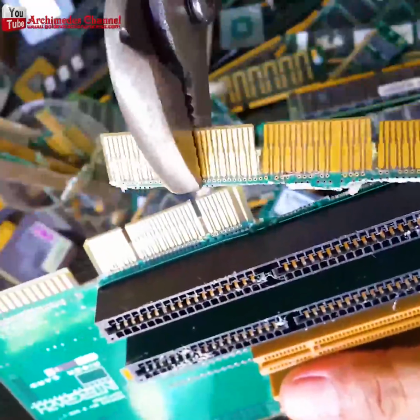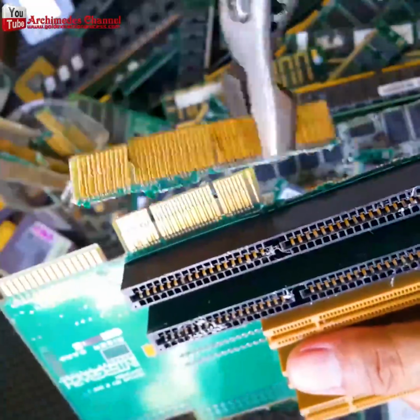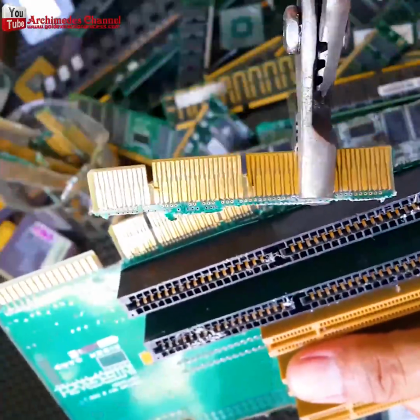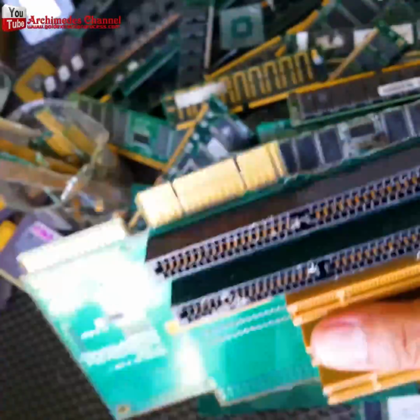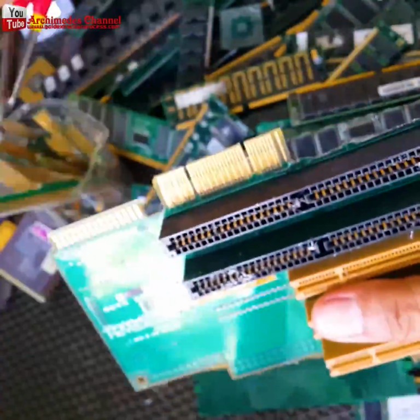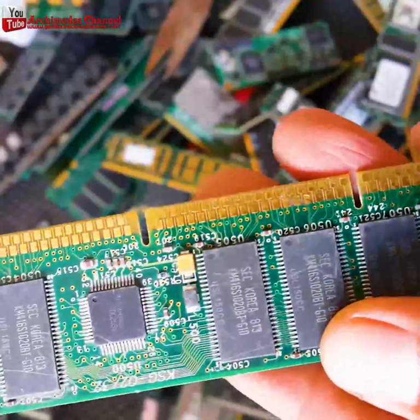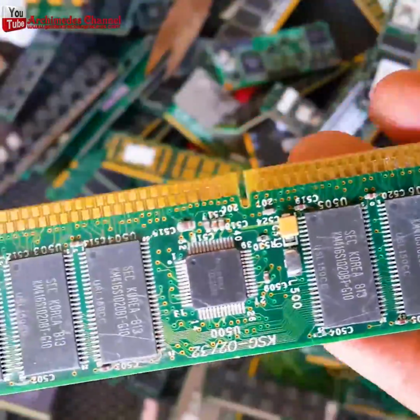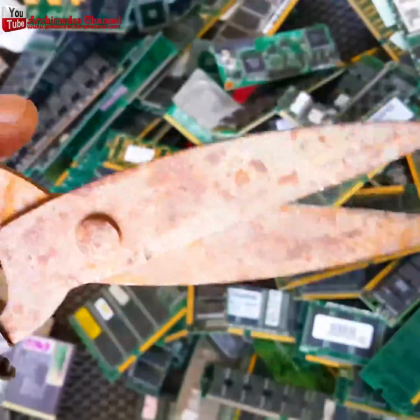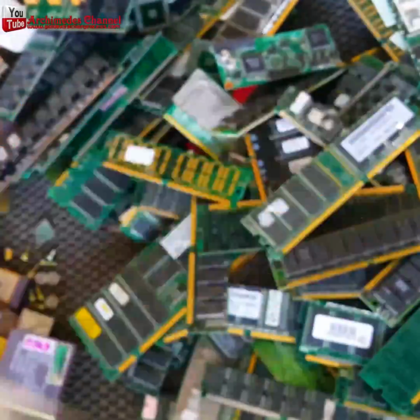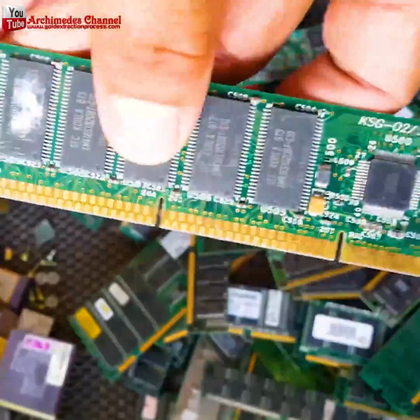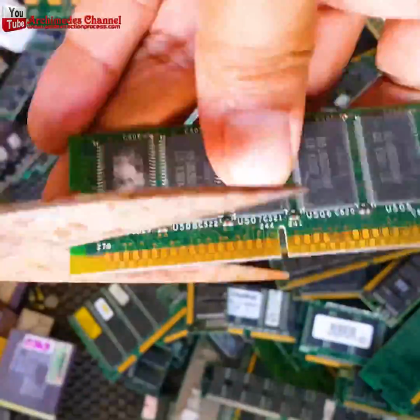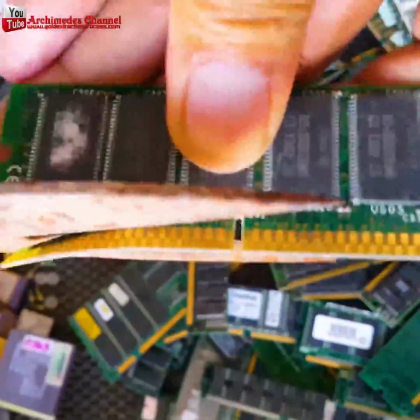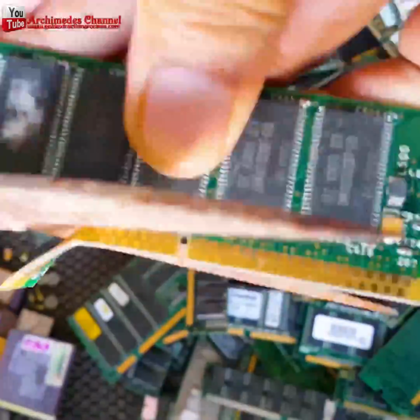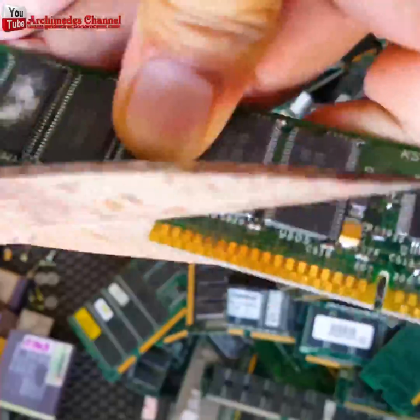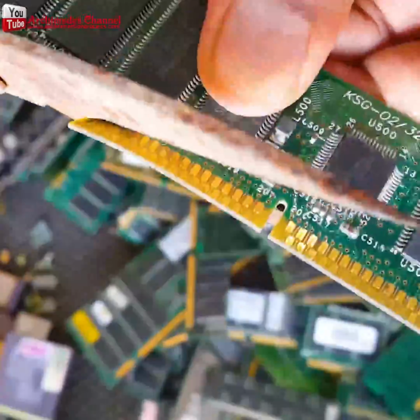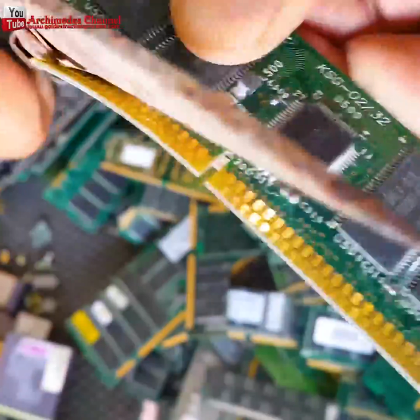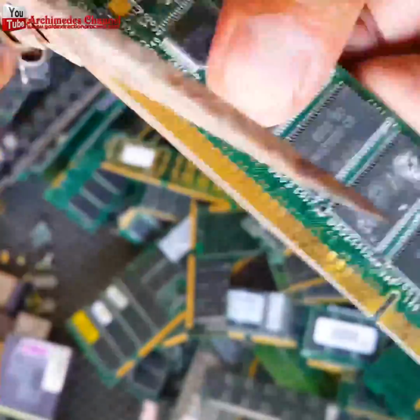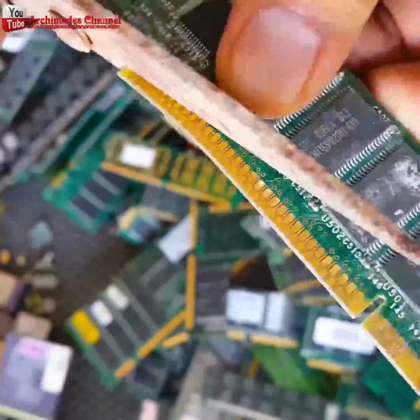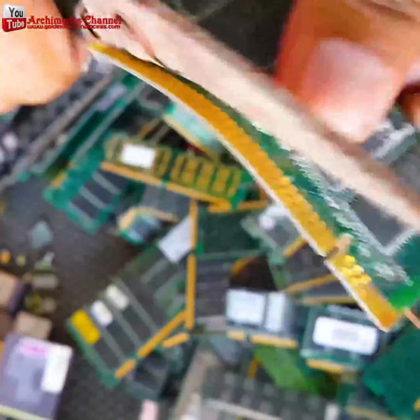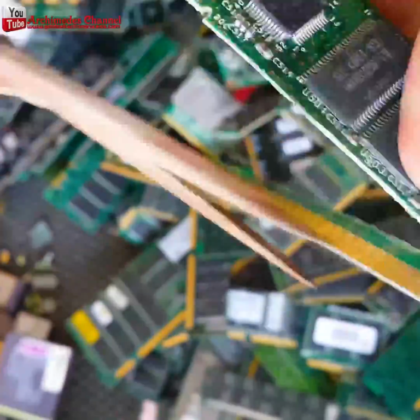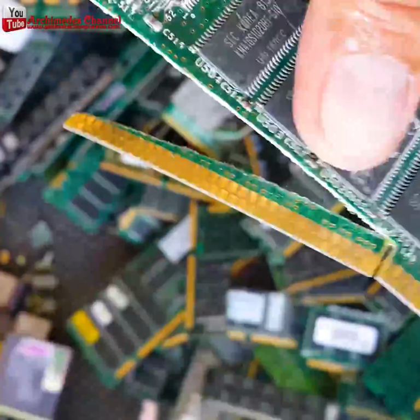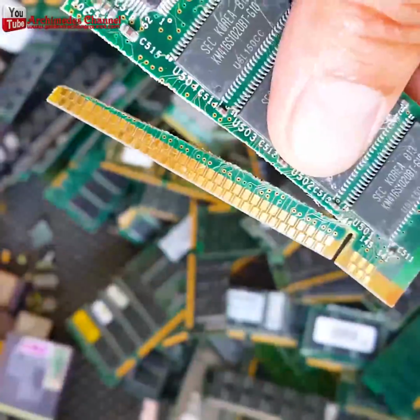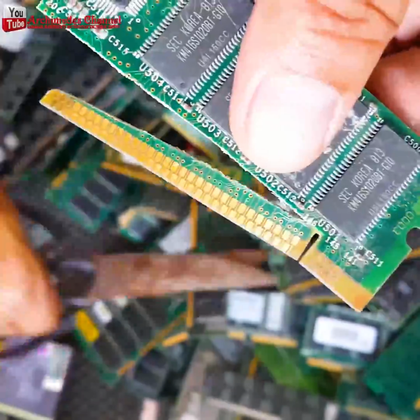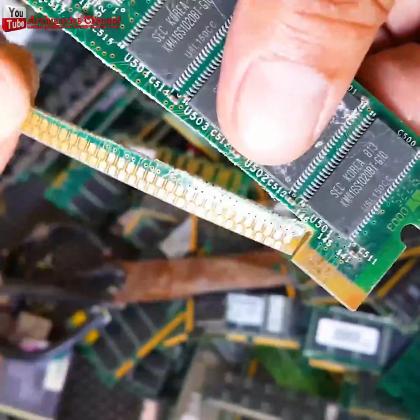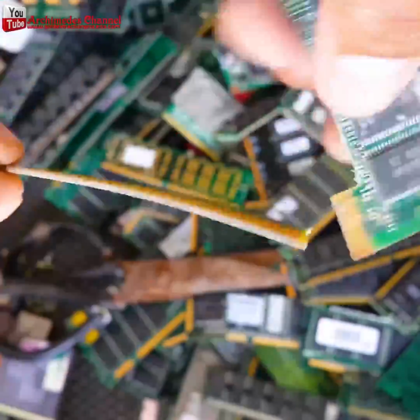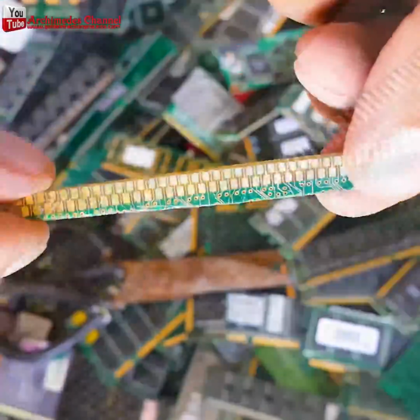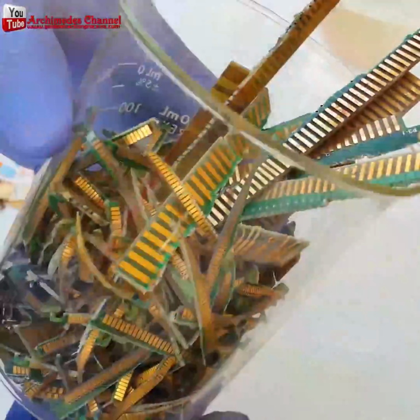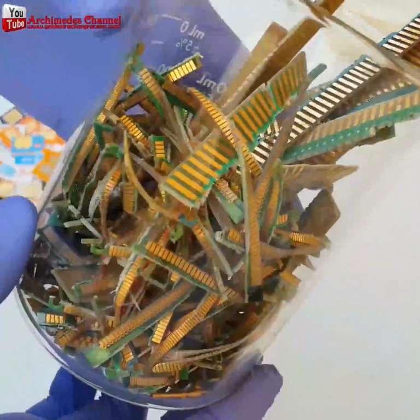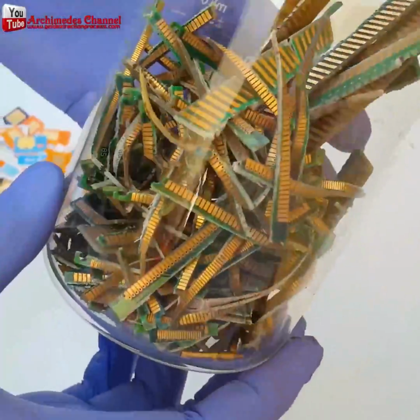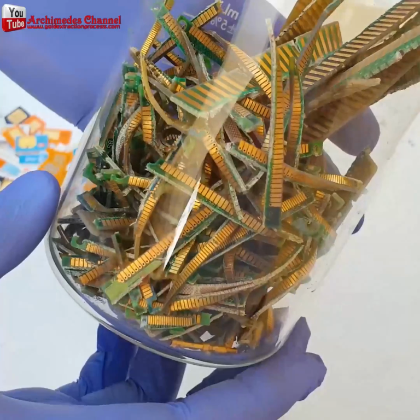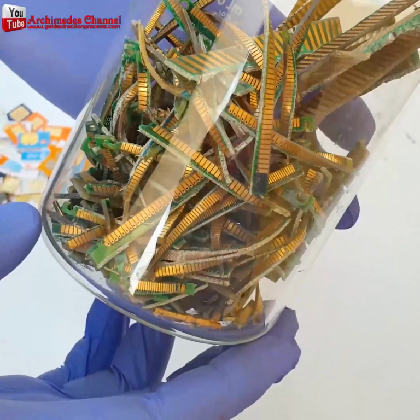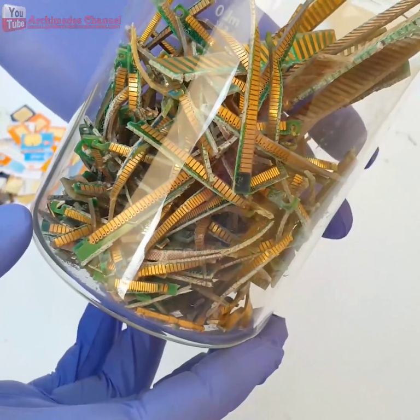What you'll want is to break or cut away the gold fingers — those are the connectors you can see being snipped away here. Get as little of the other plastic as possible.